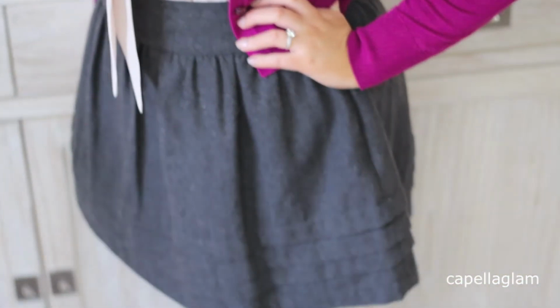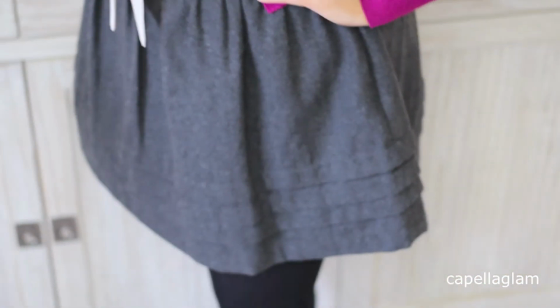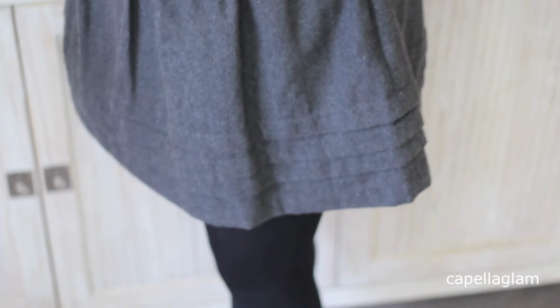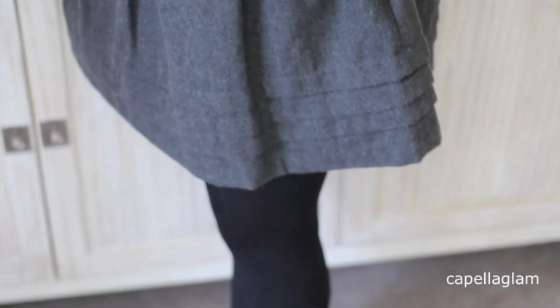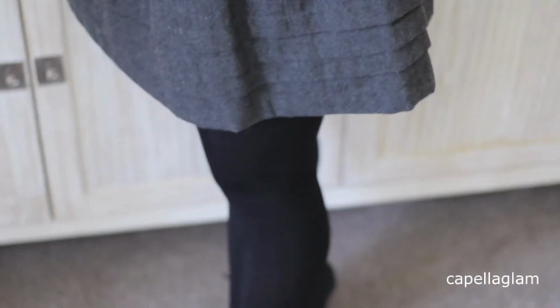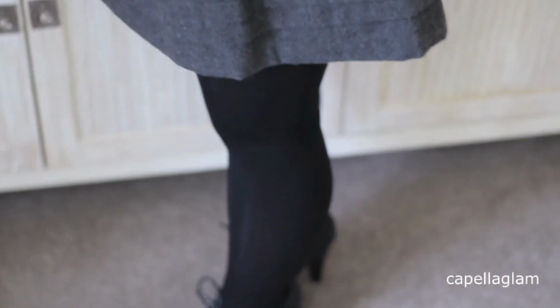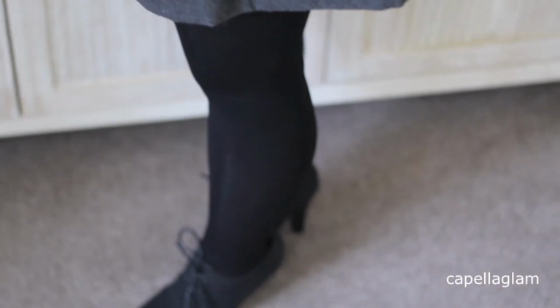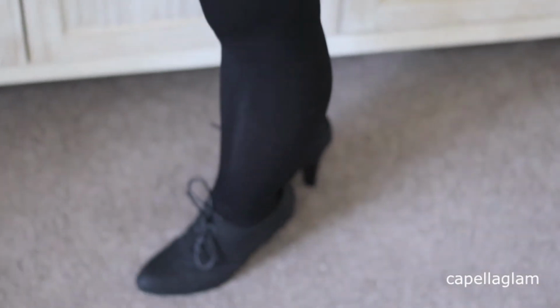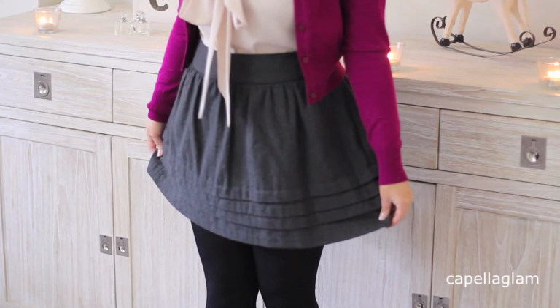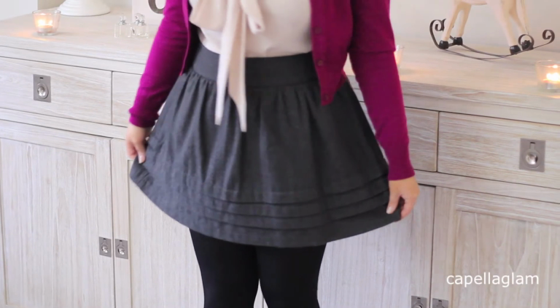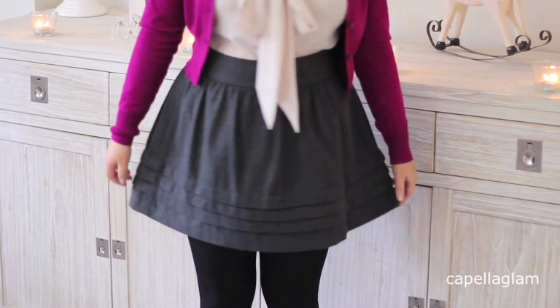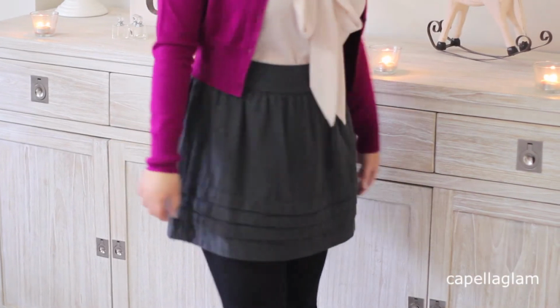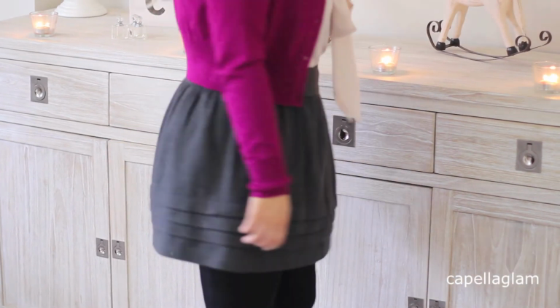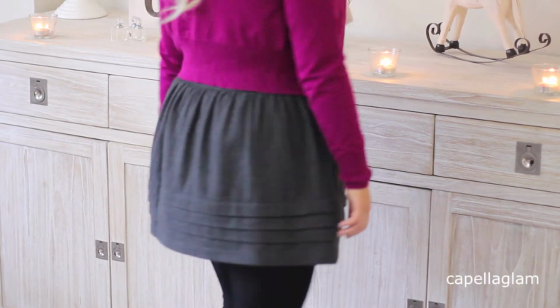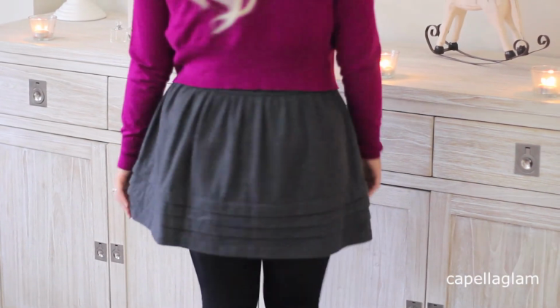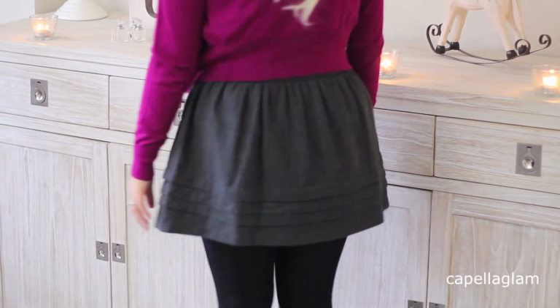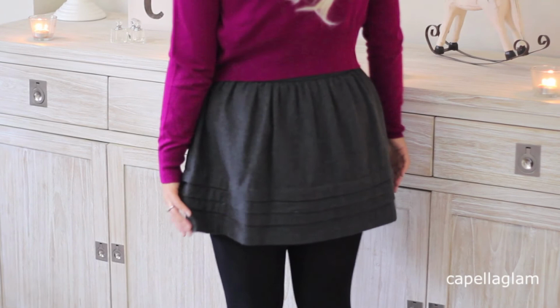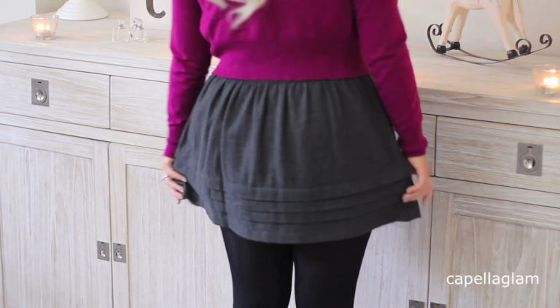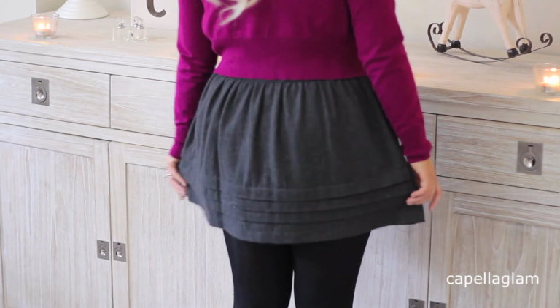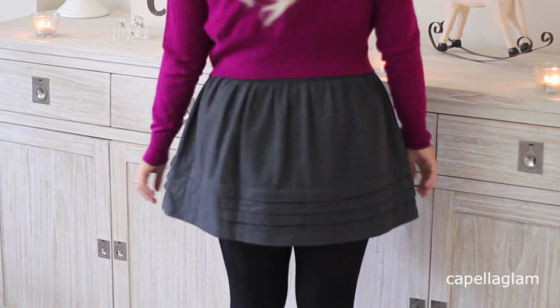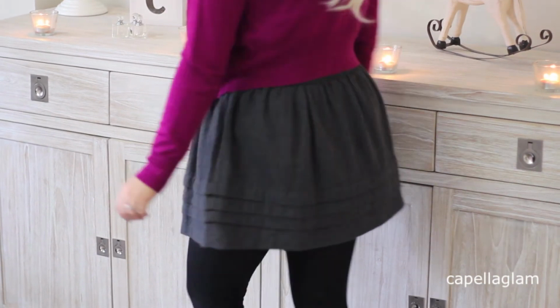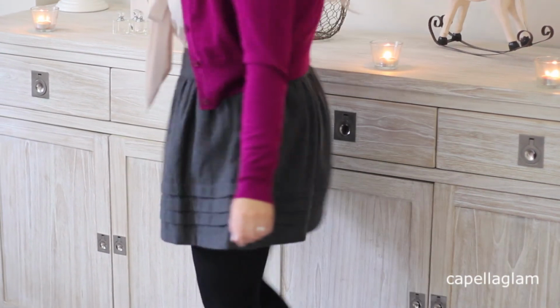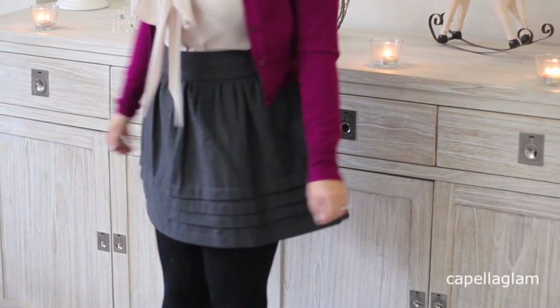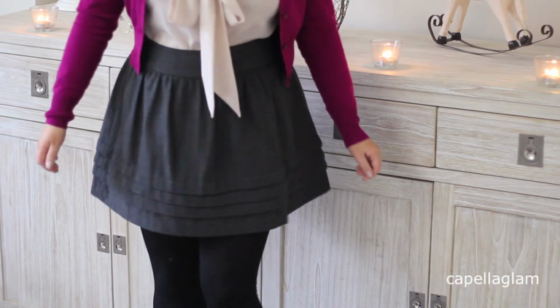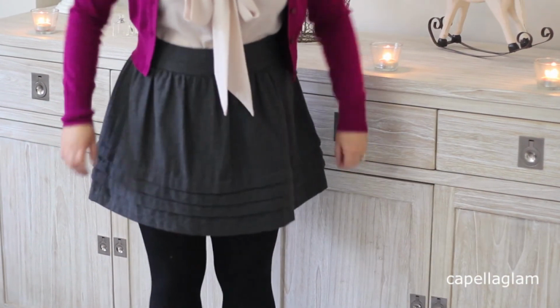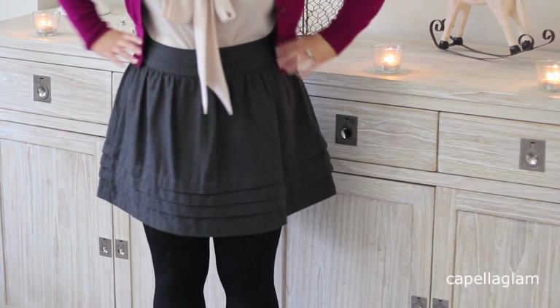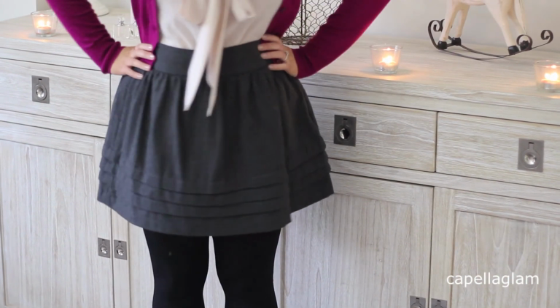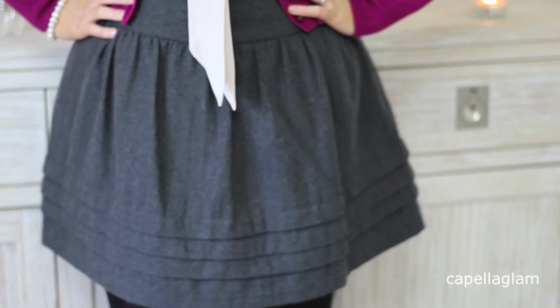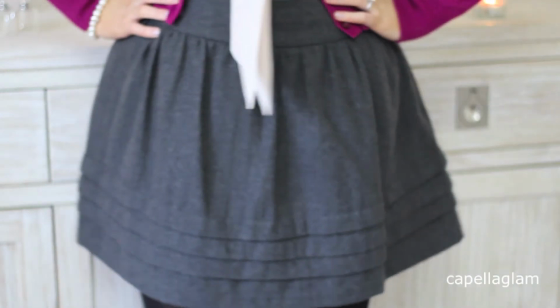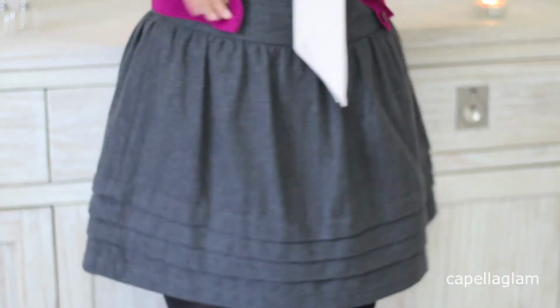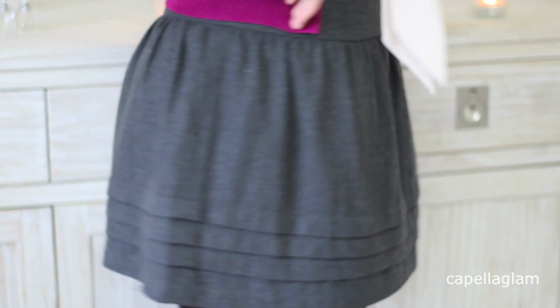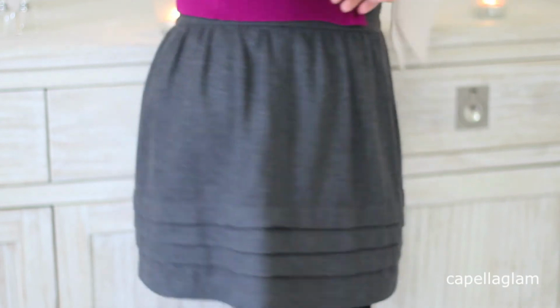My skirt is from Dotty. It's a few seasons old but it is this charcoal grey woolen skirt — very schoolgirl-like and high waisted, and it just poofs out. It's so cute.